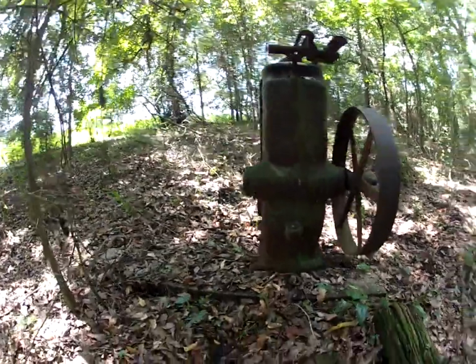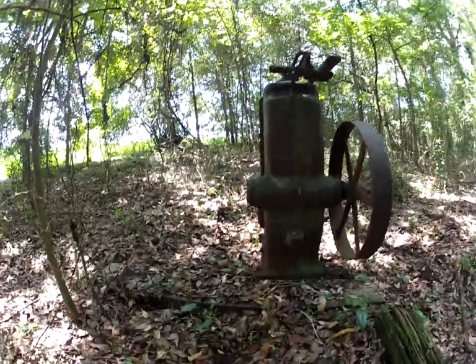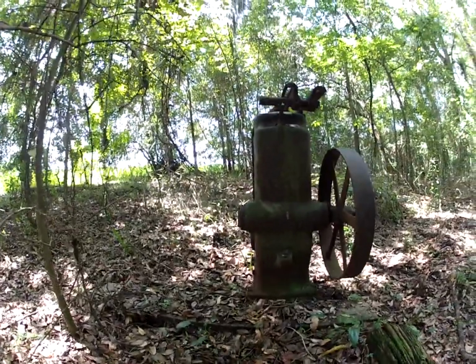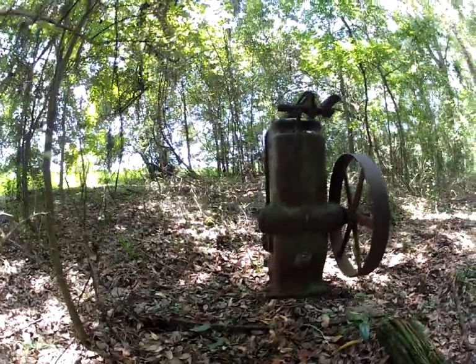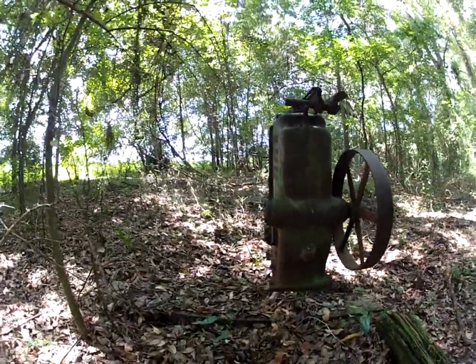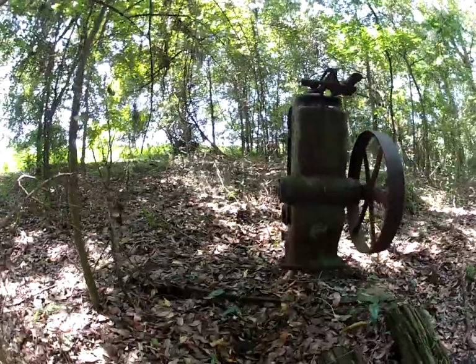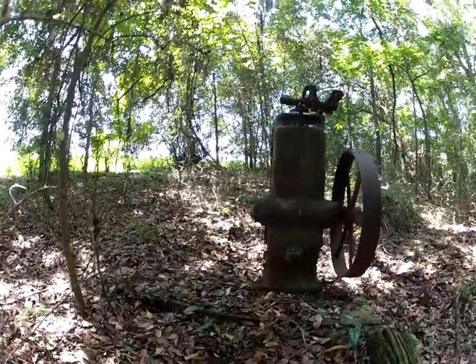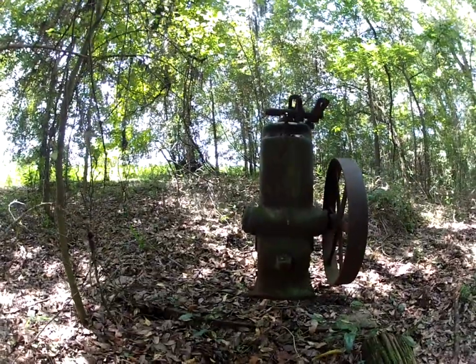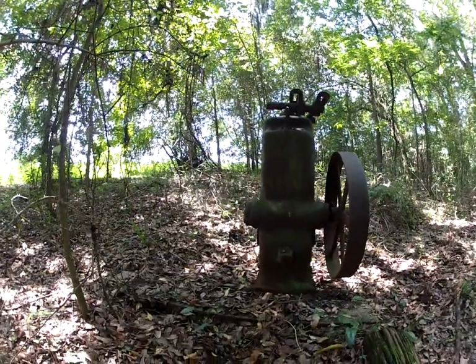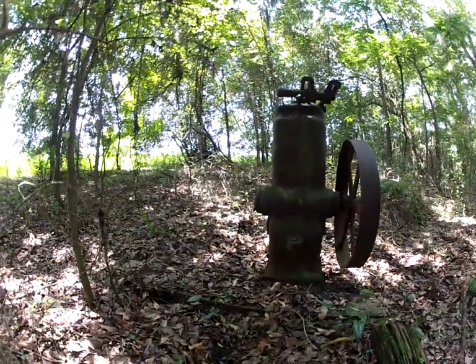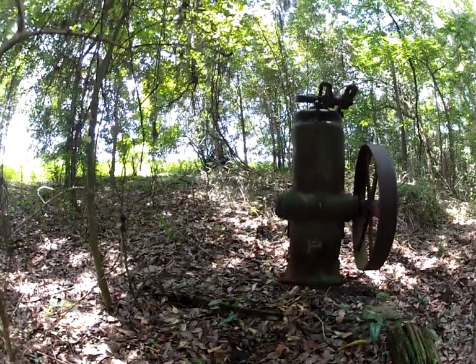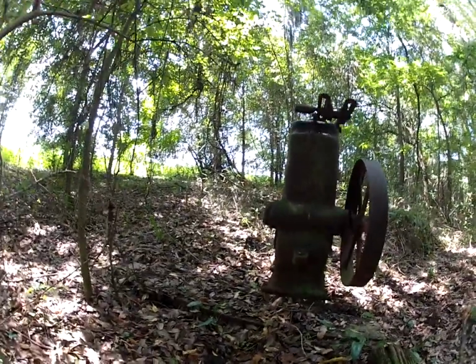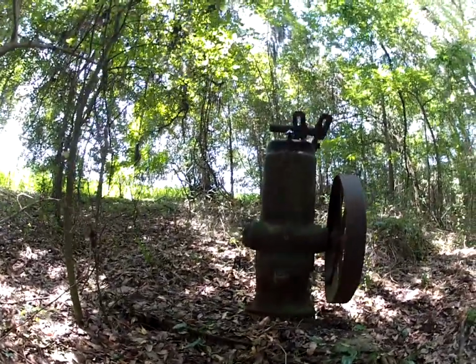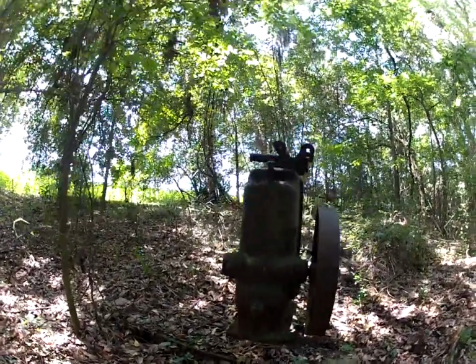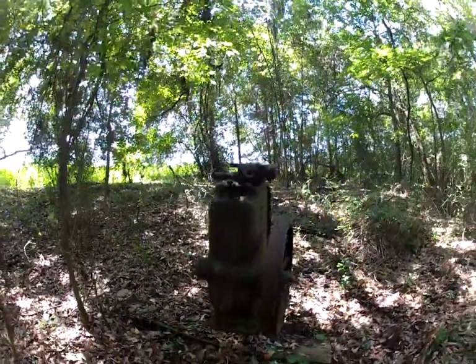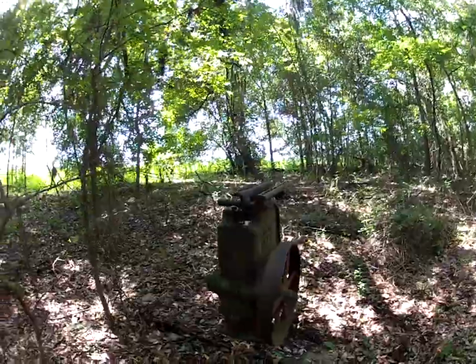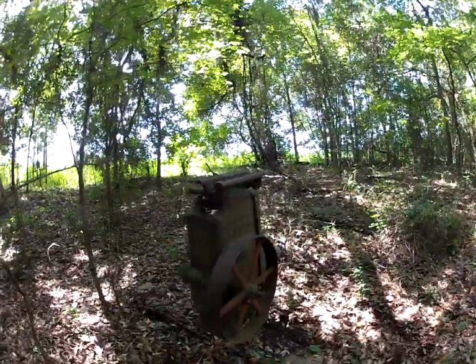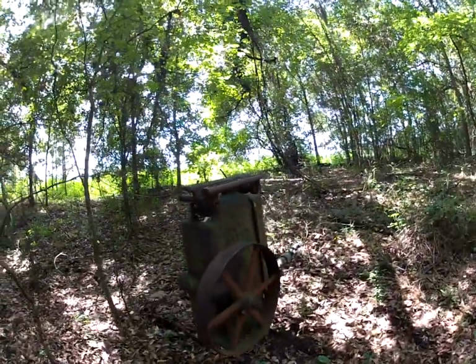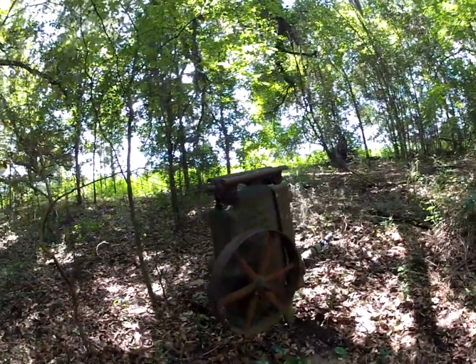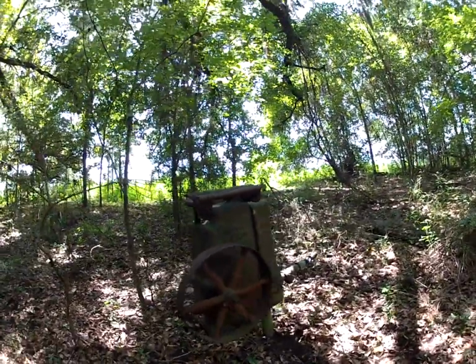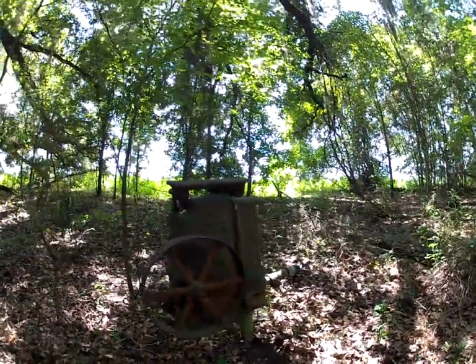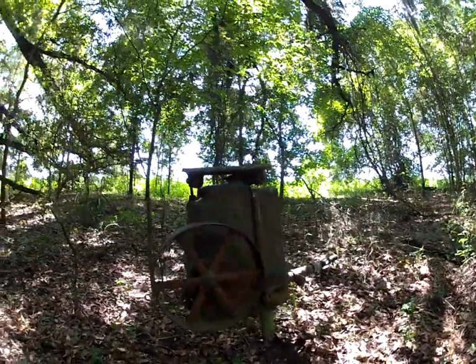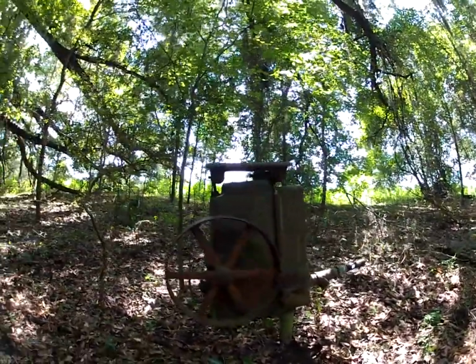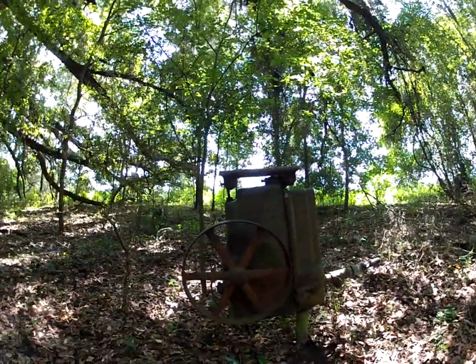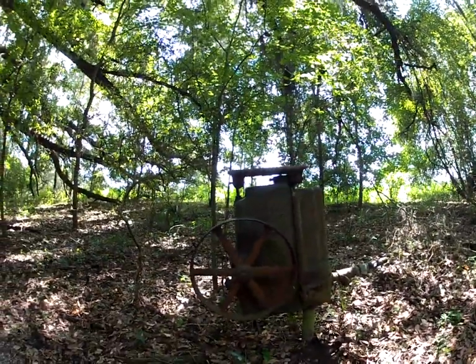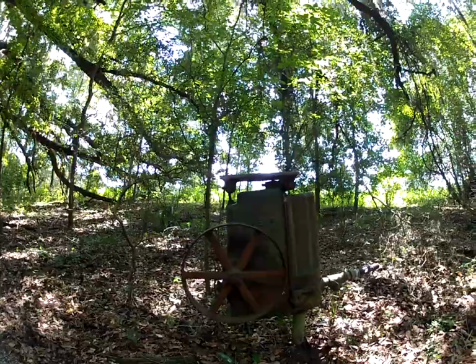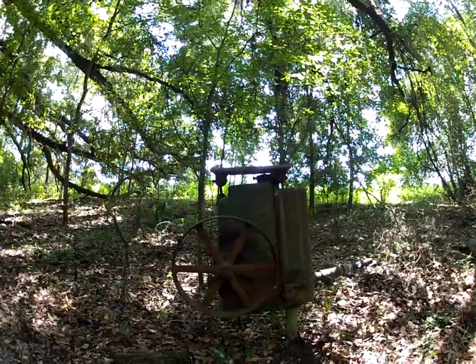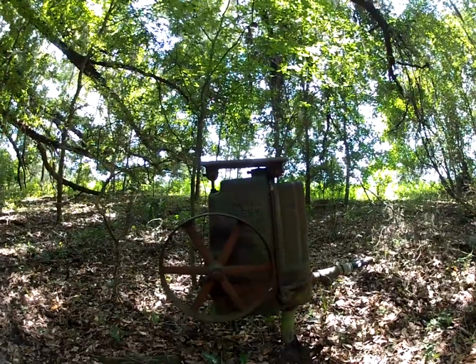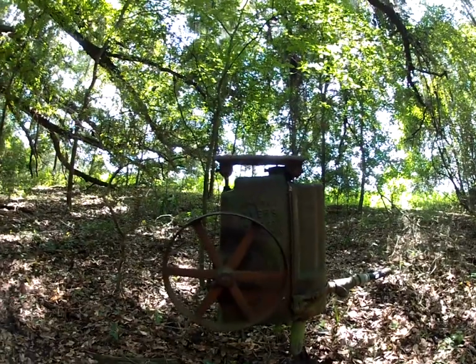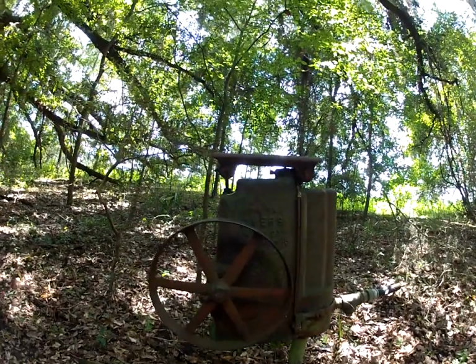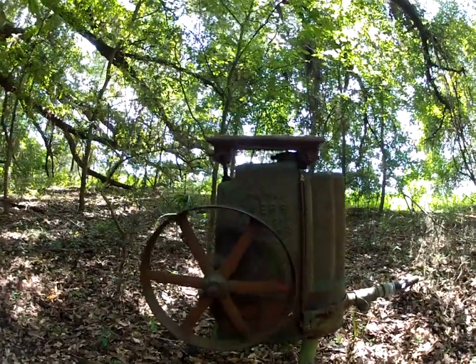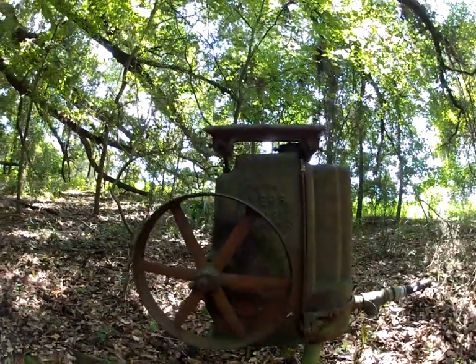That's very fascinating — an old piece of history out here in the woods in San Felasco Hammock. Here we go.